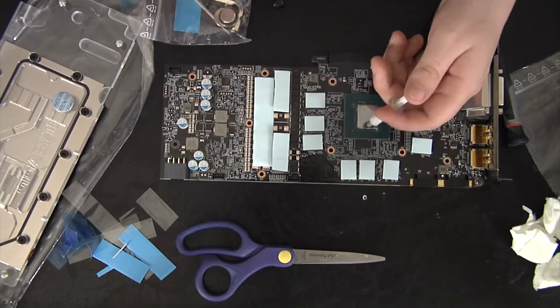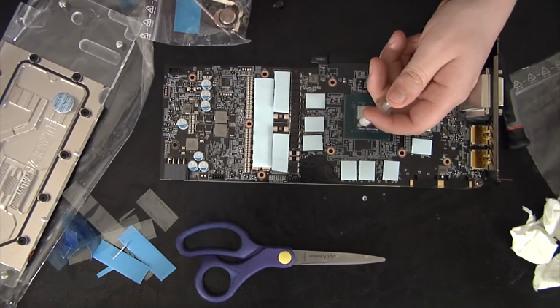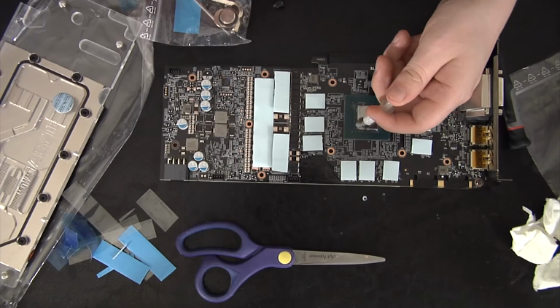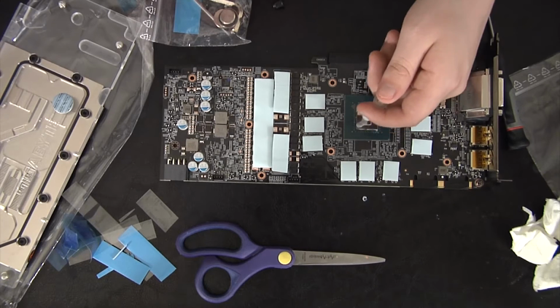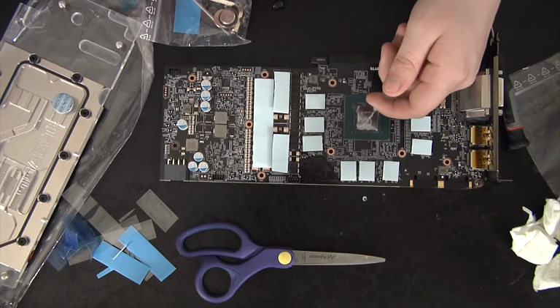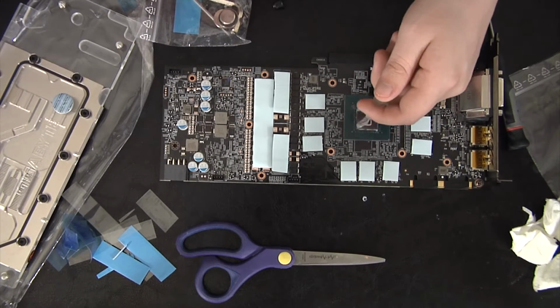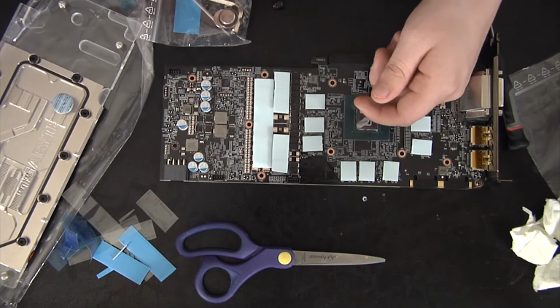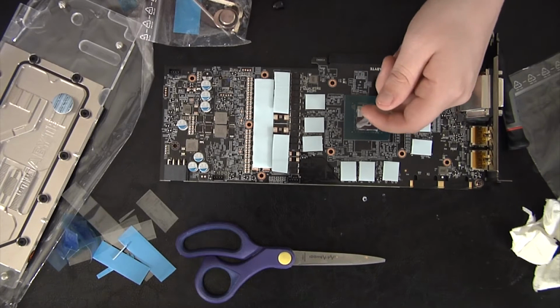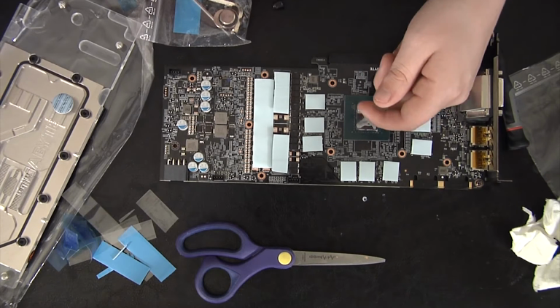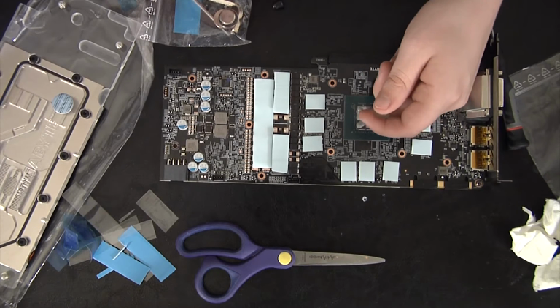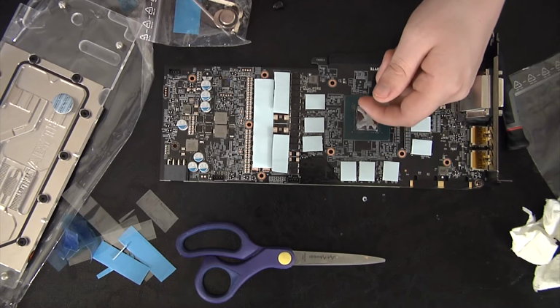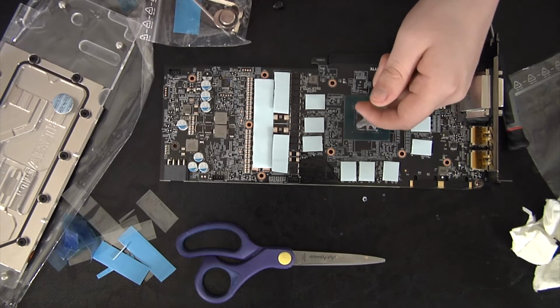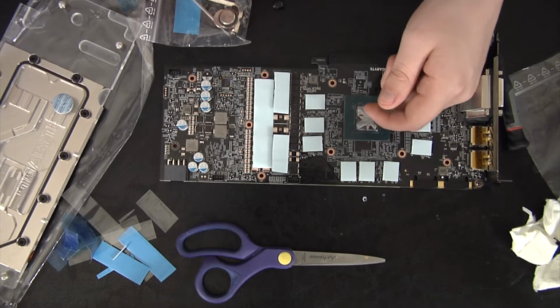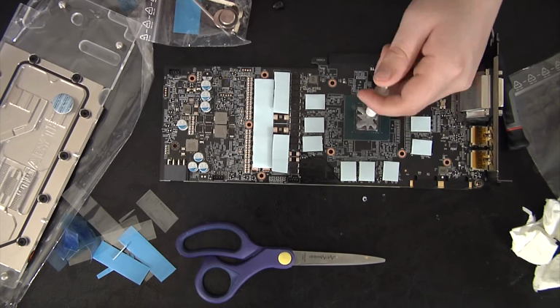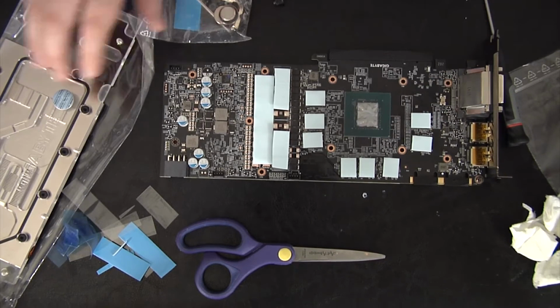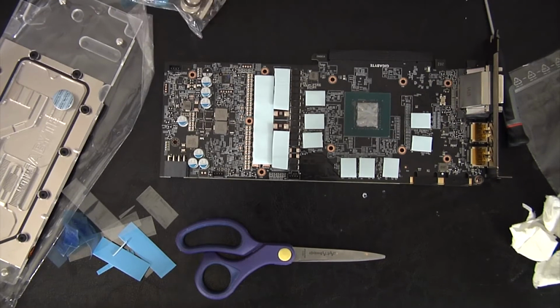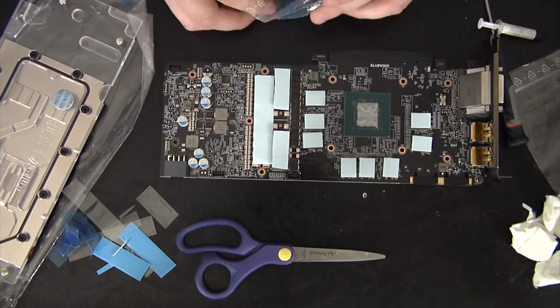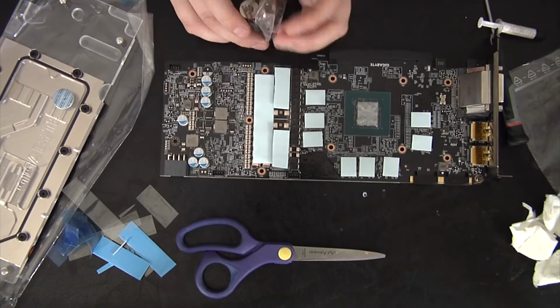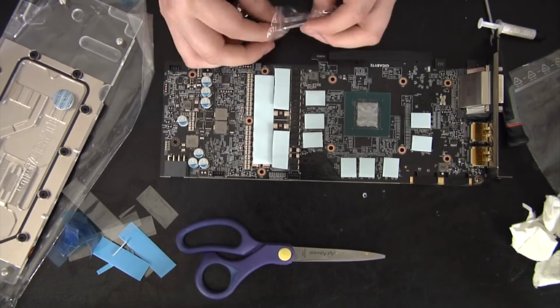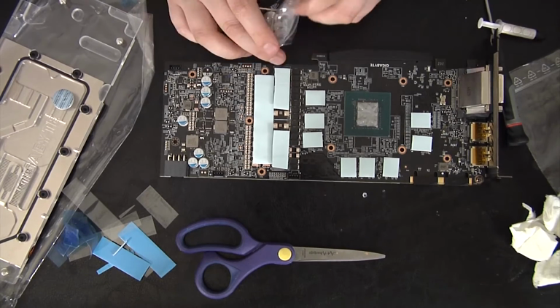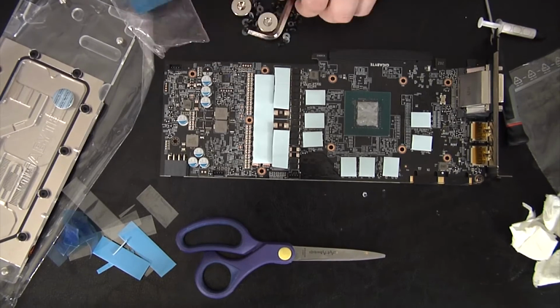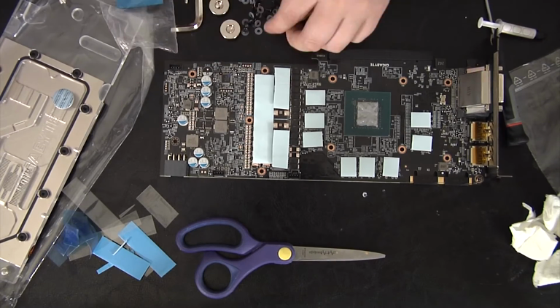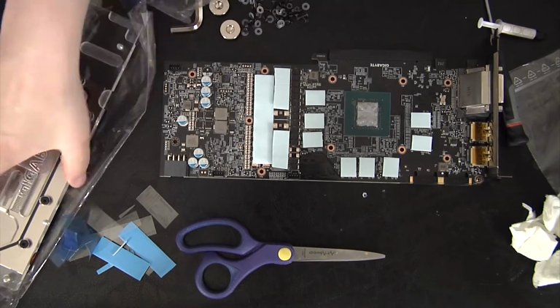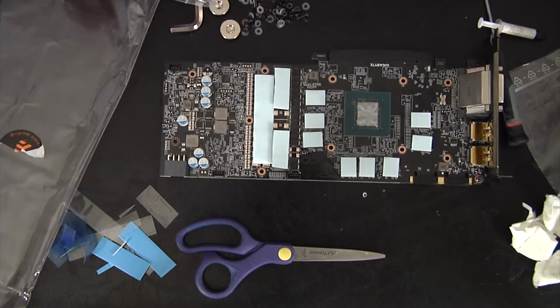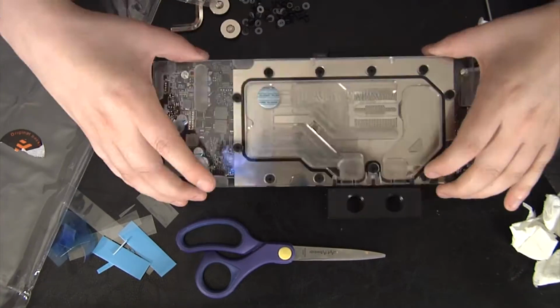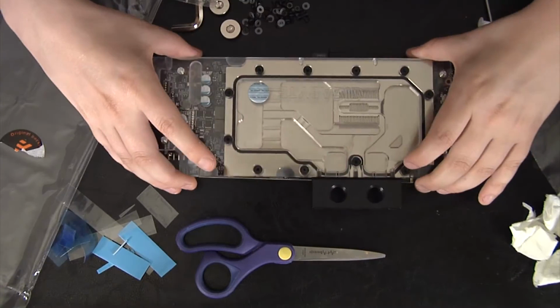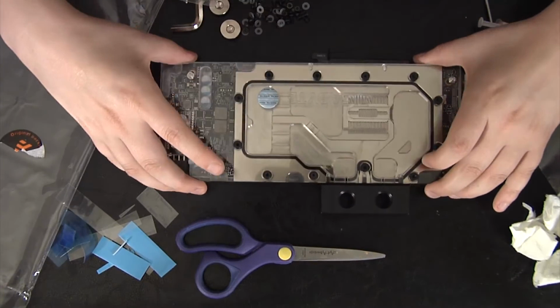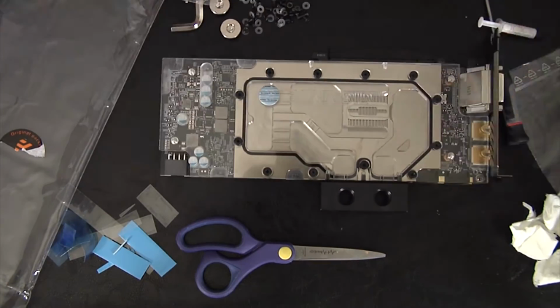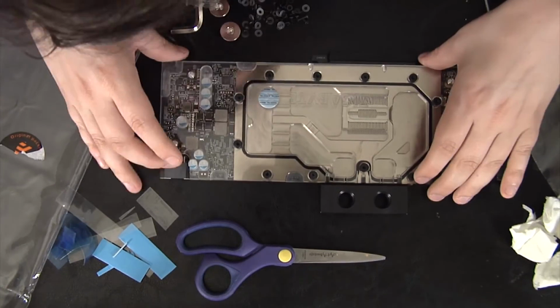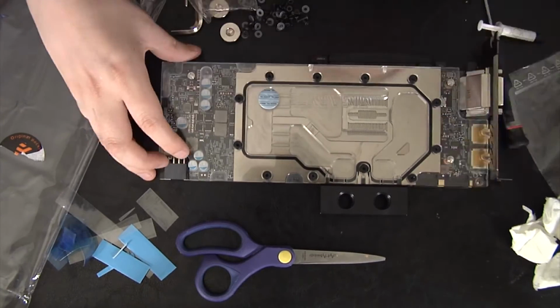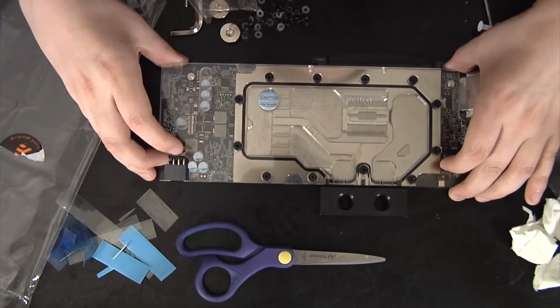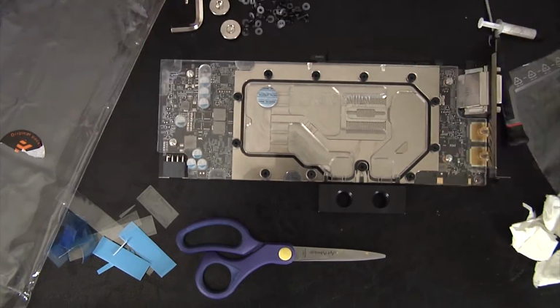I got the pads on. Now I'm putting the thermal paste on and it's a lot of thermal paste, but that's actually what EK wants you to do — they want you to cover the whole thing. It's not thermally conductive so it's not an issue.